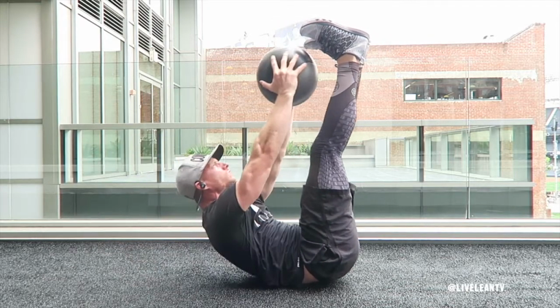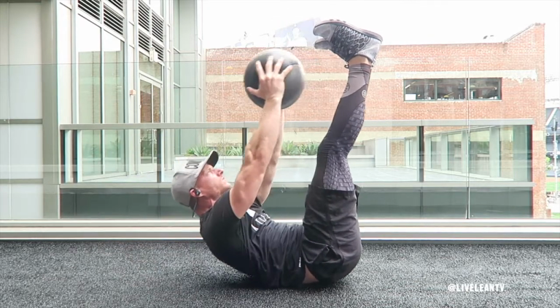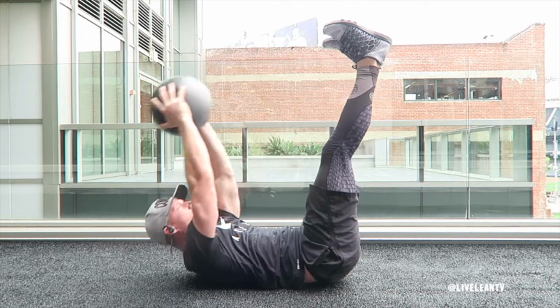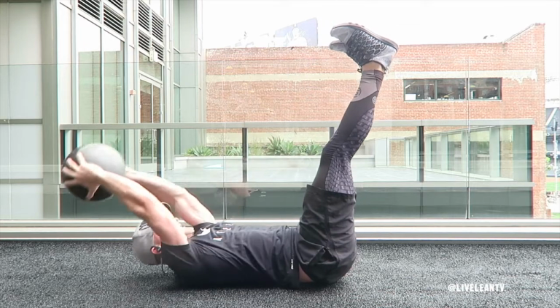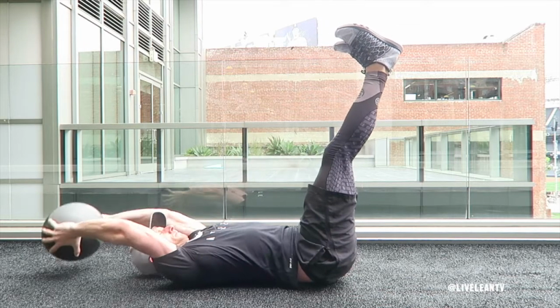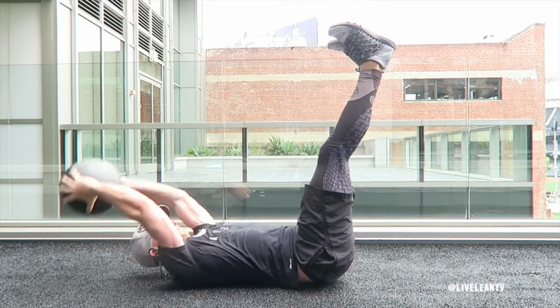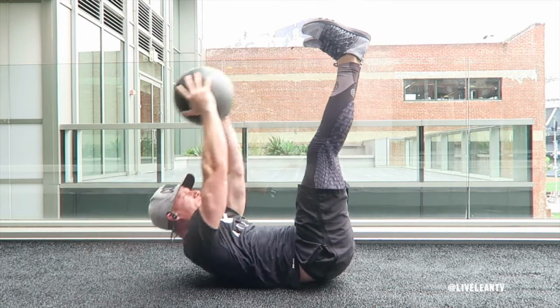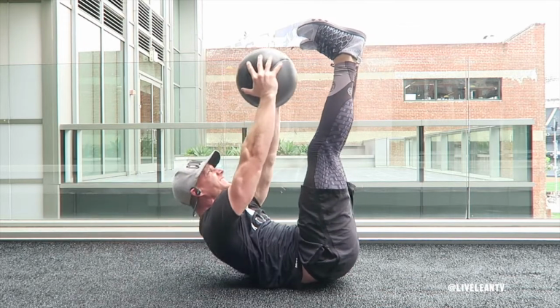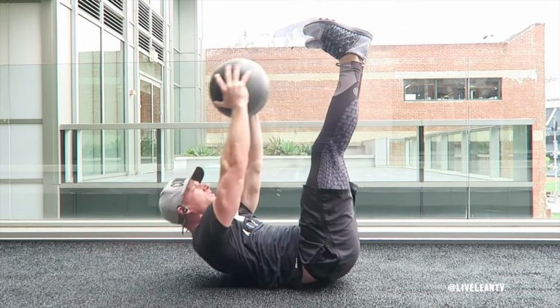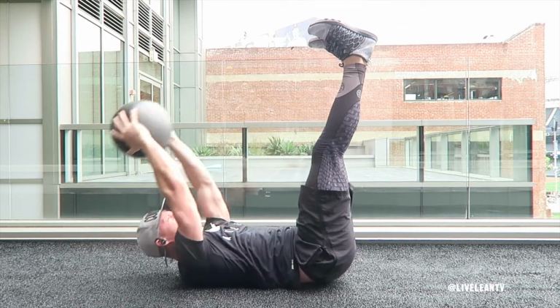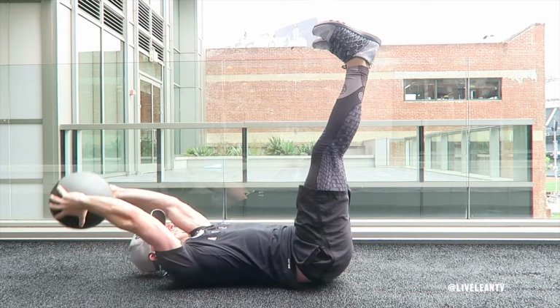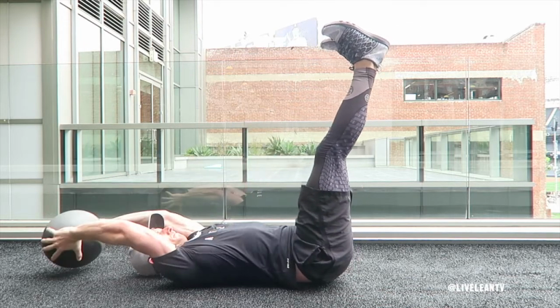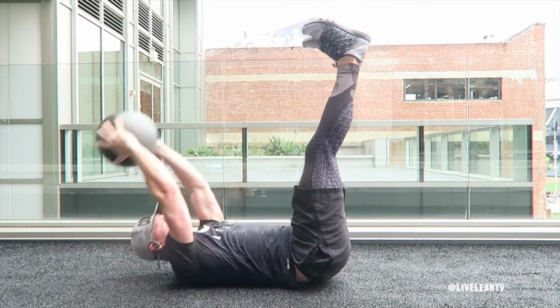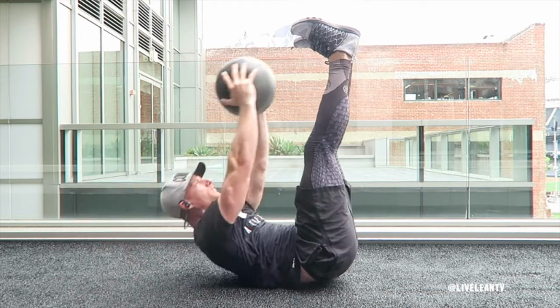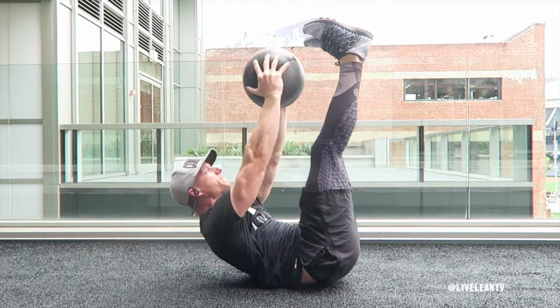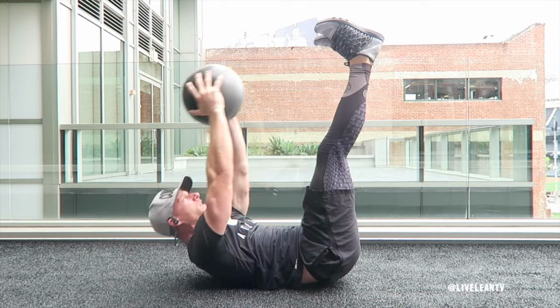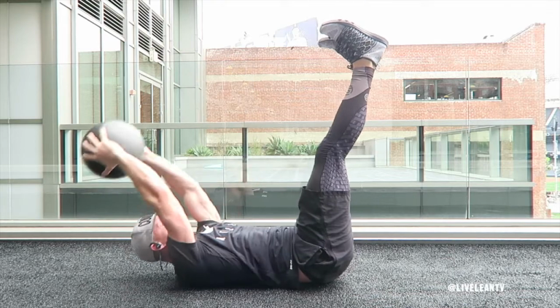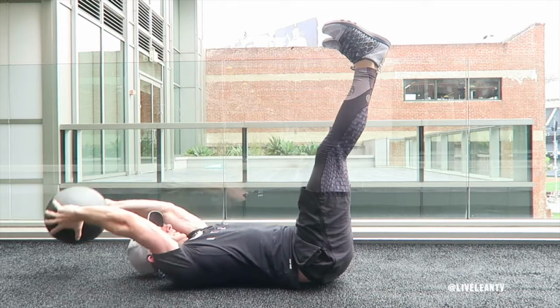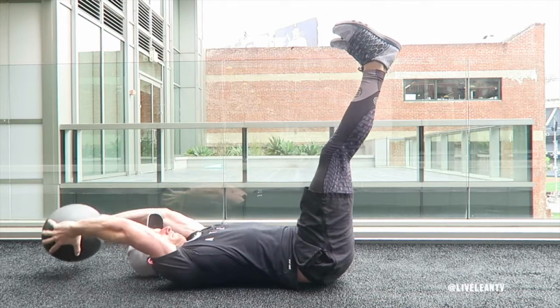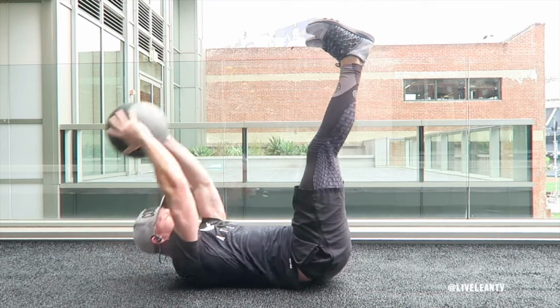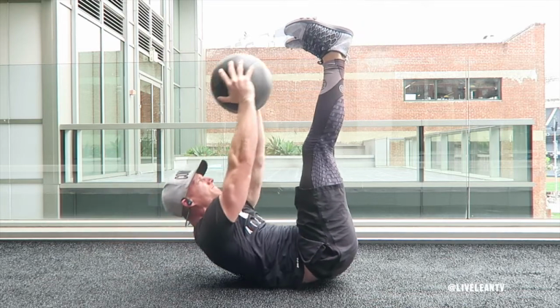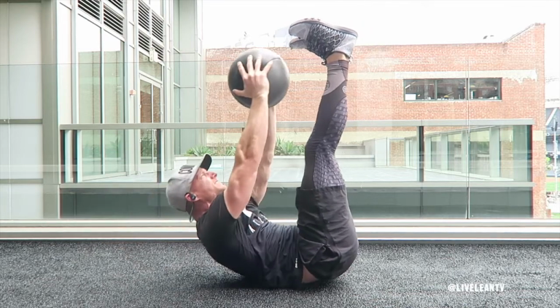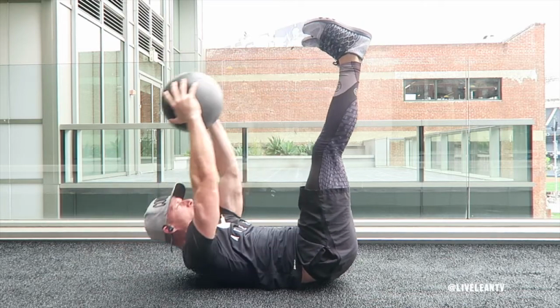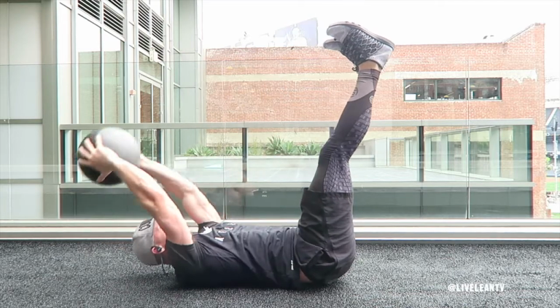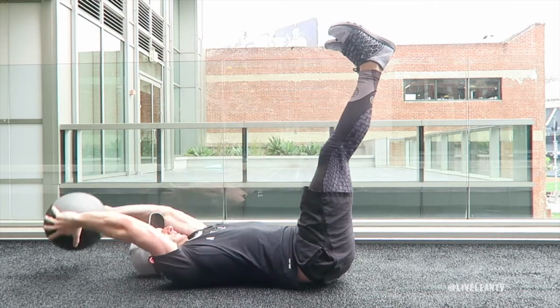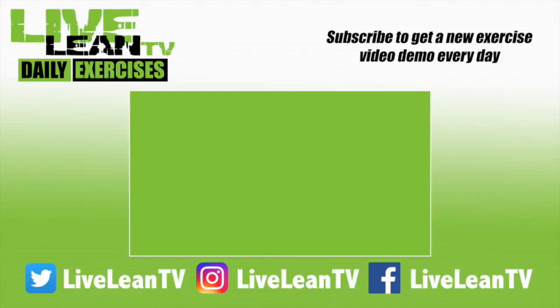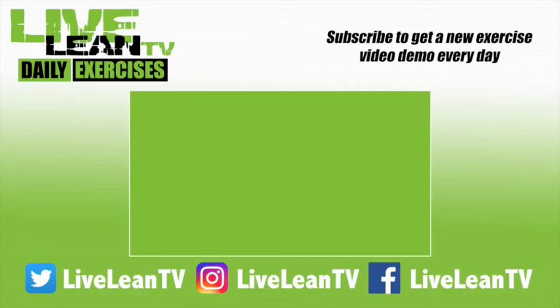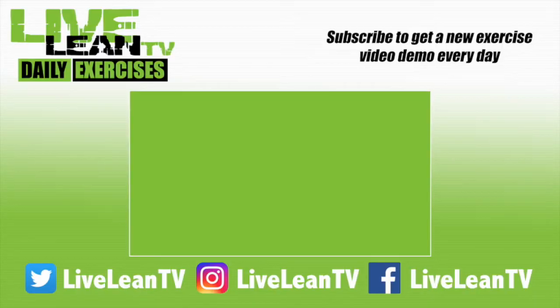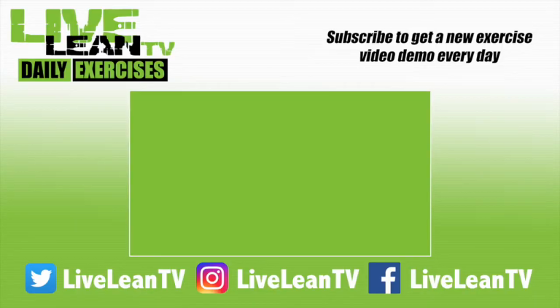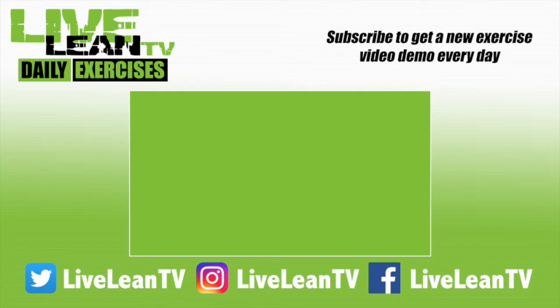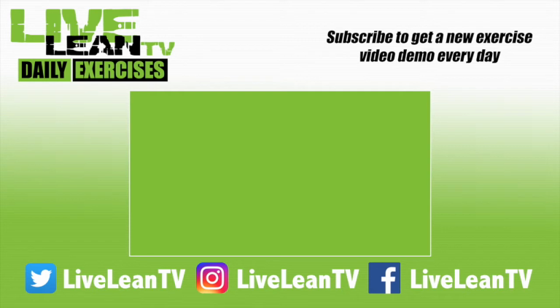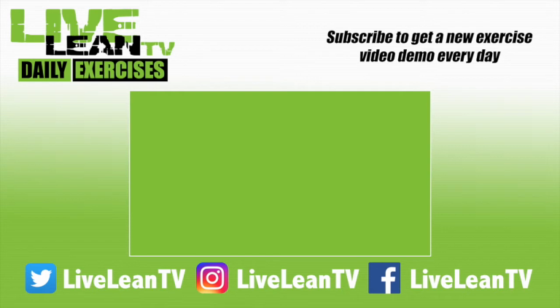Contract your abs to lift up your torso and arms to touch your toes with the medicine ball. Under control, slowly lower yourself back to the beginning position and repeat. Subscribe for a new exercise demo every day.